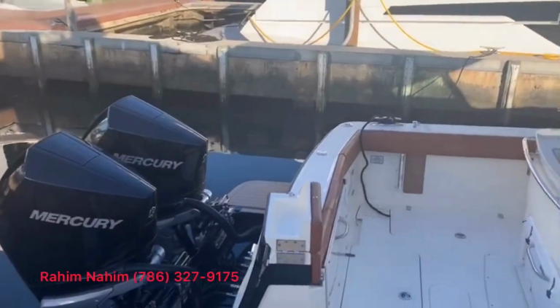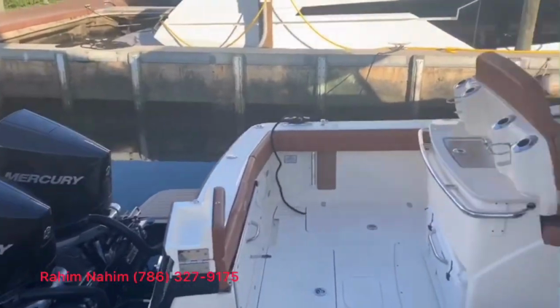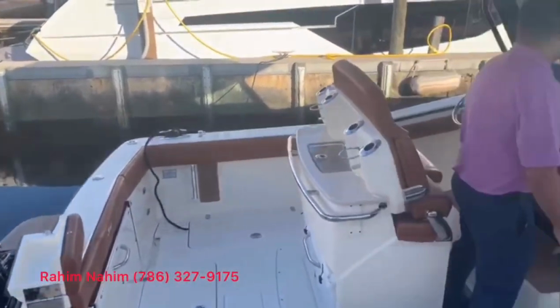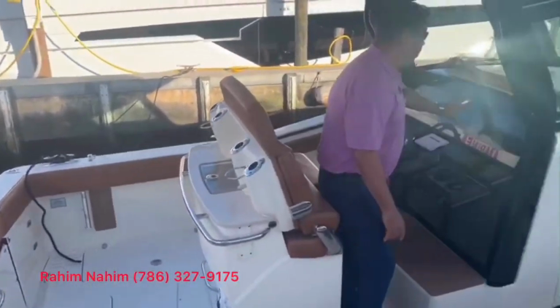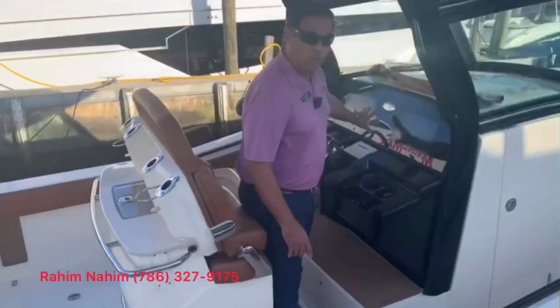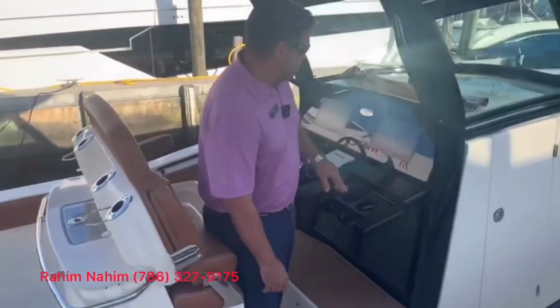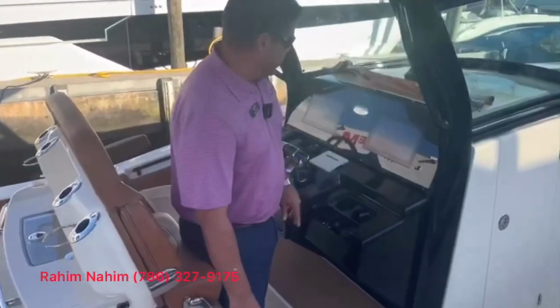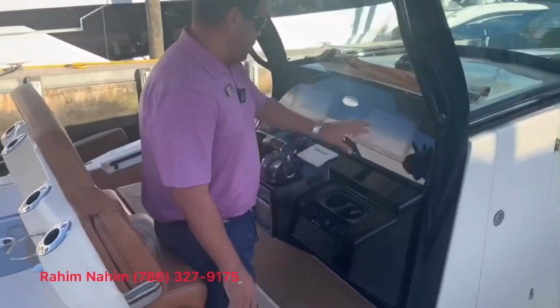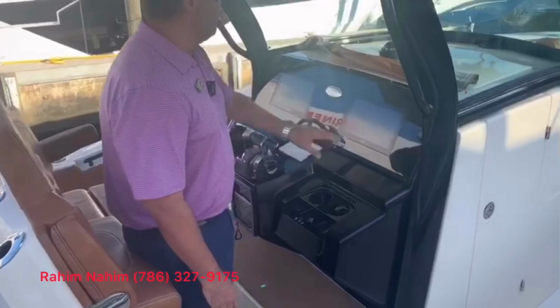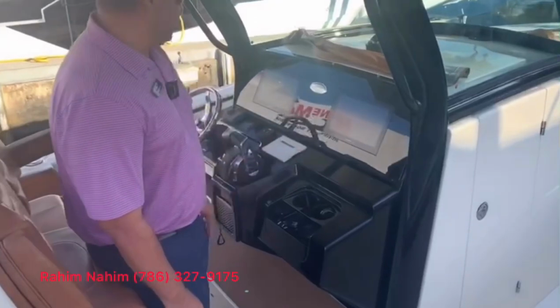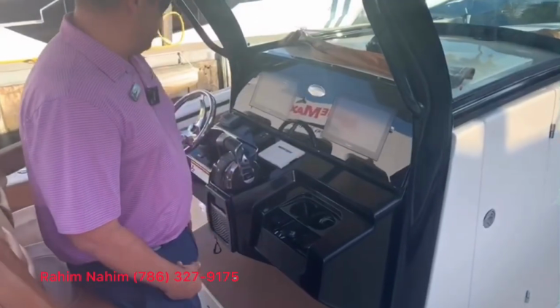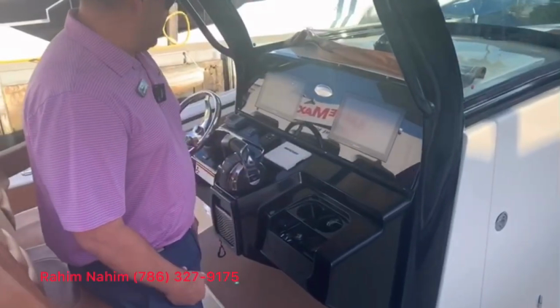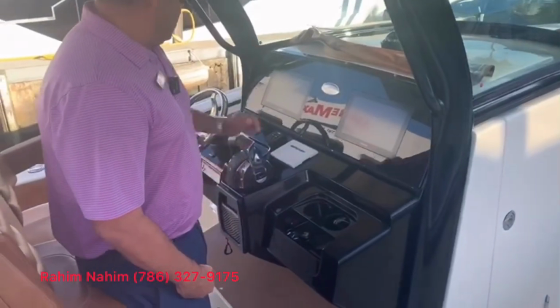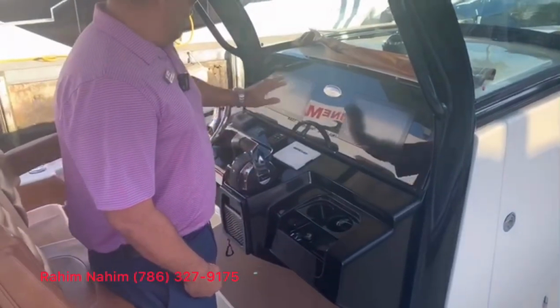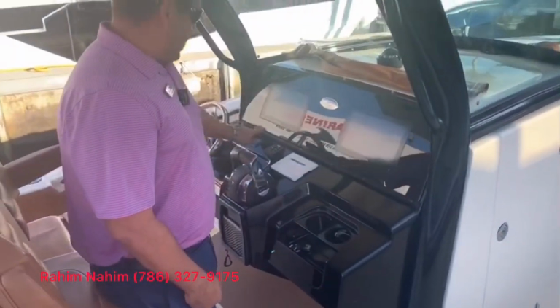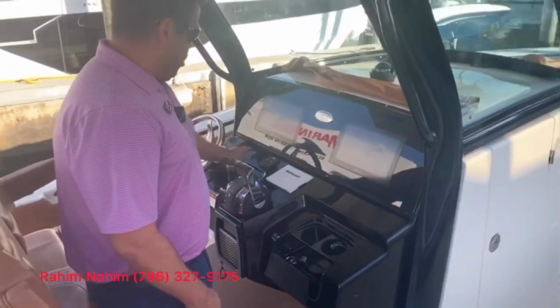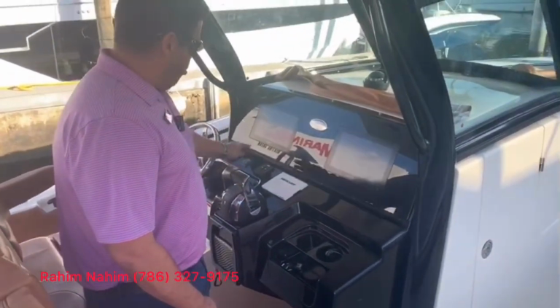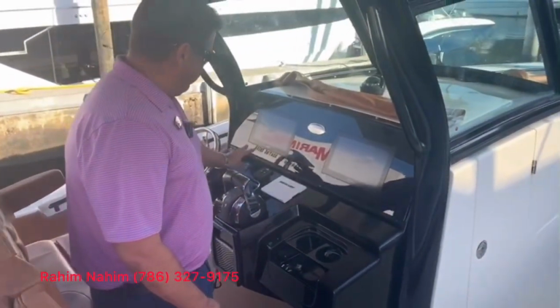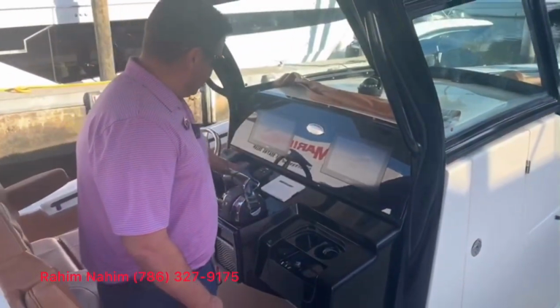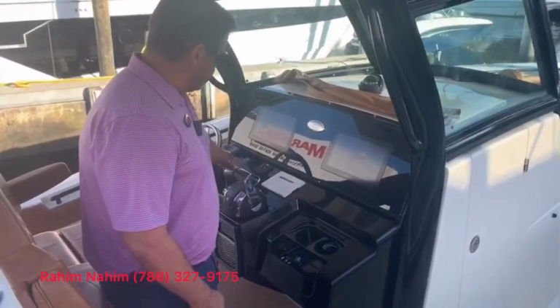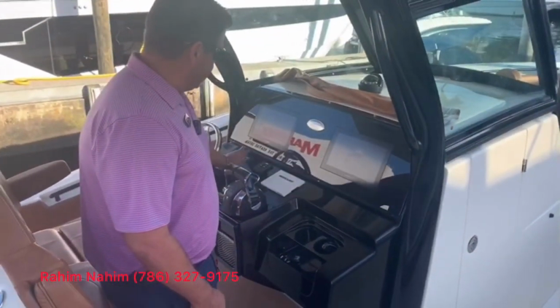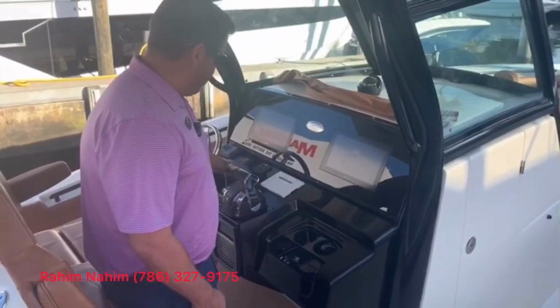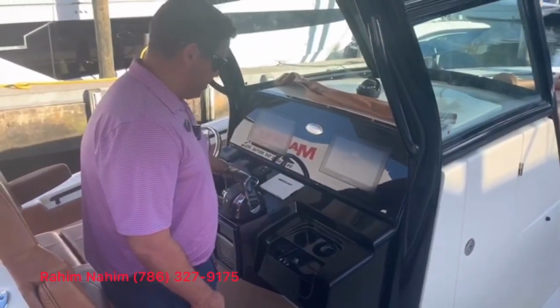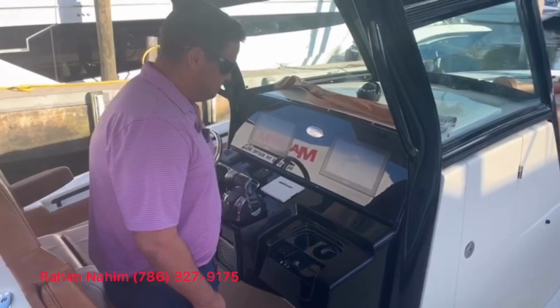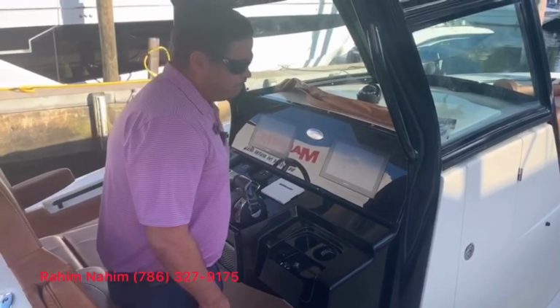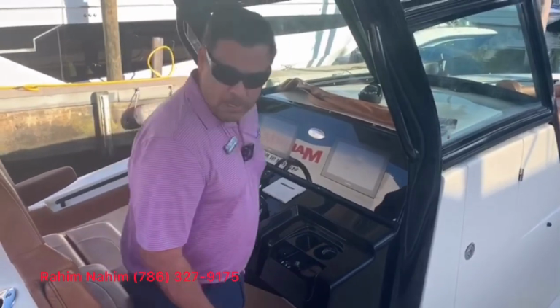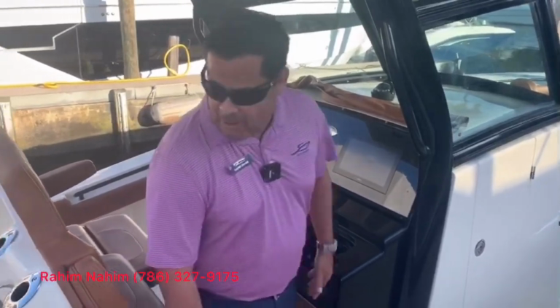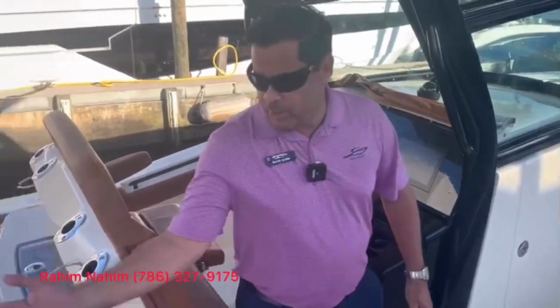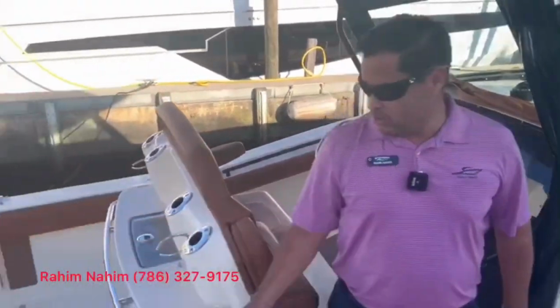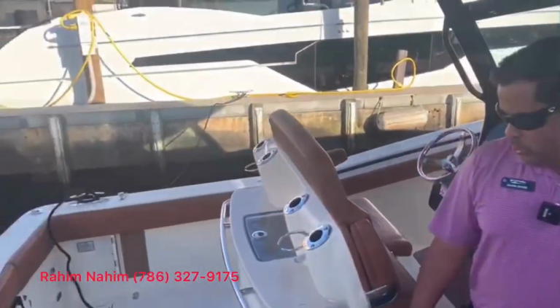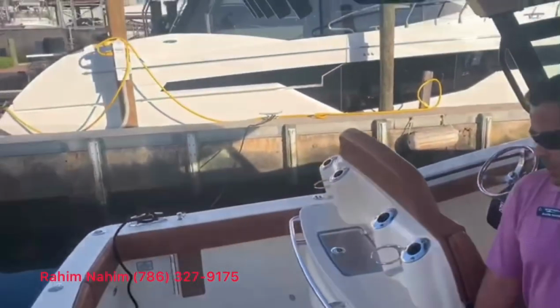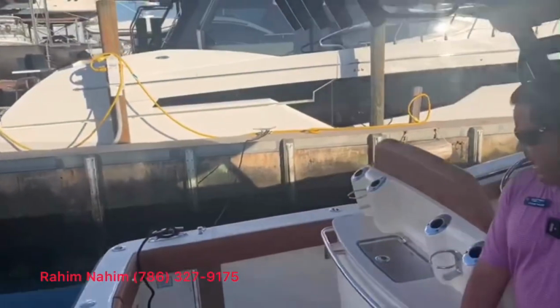We have twin 12-inch Garmin screens, all touchscreen, with C-Zone. The boat came equipped with the joystick system and Skyhook. Climb on board and I'll show you the cabin.